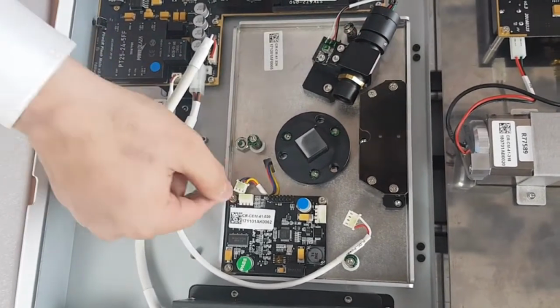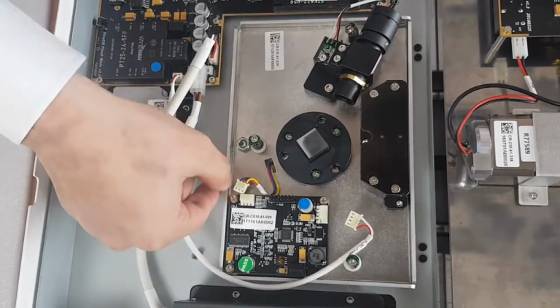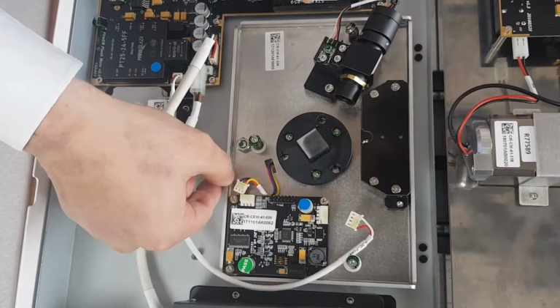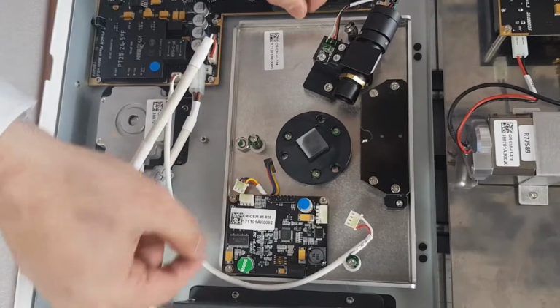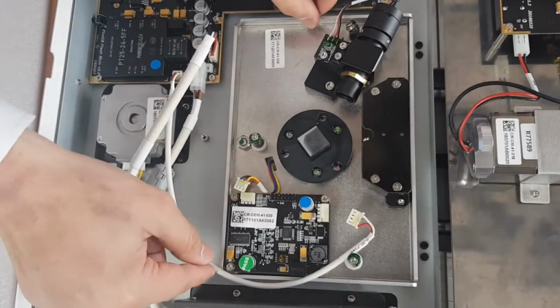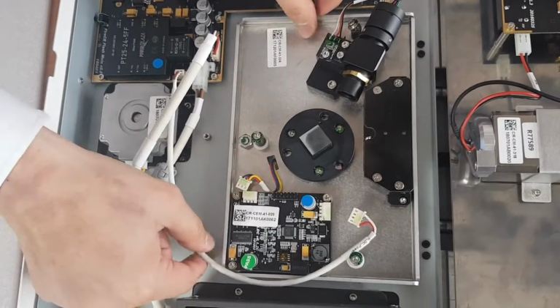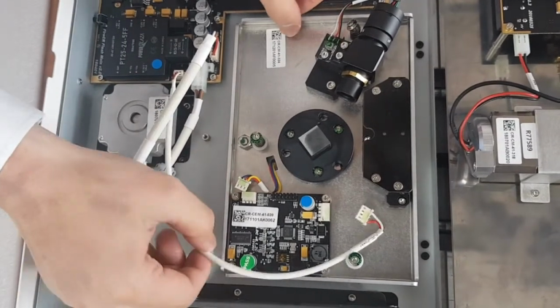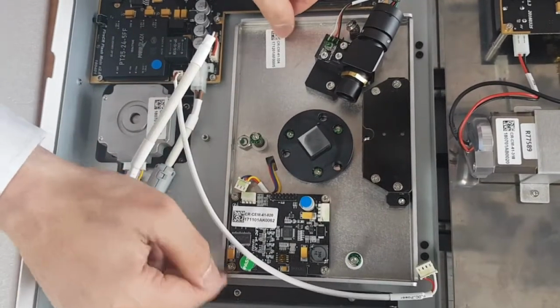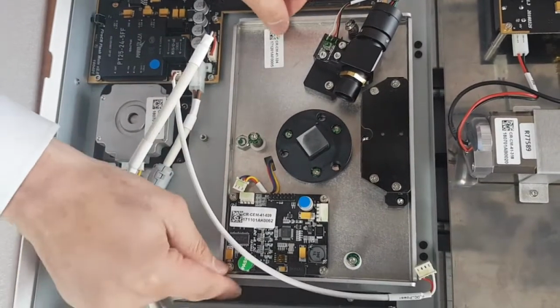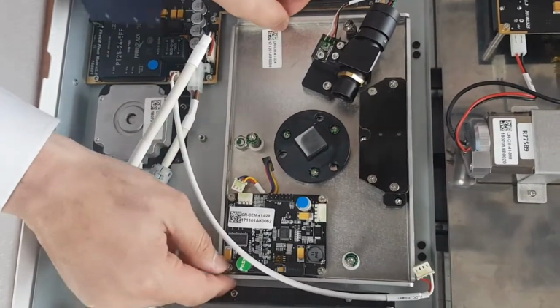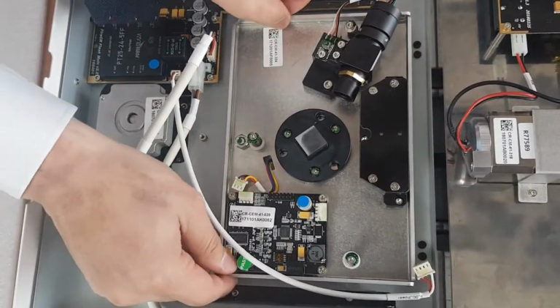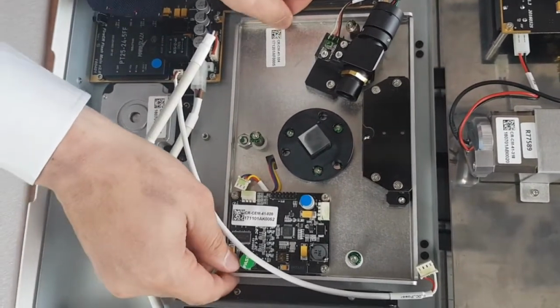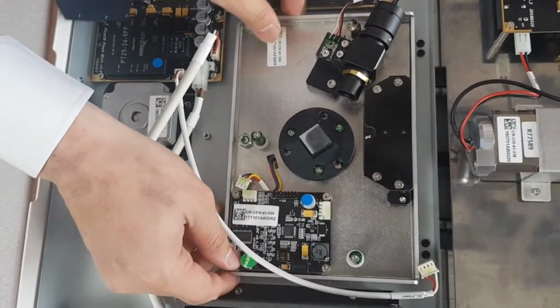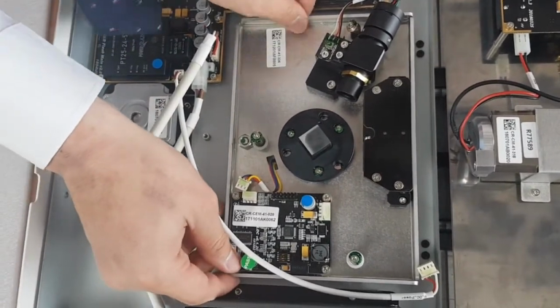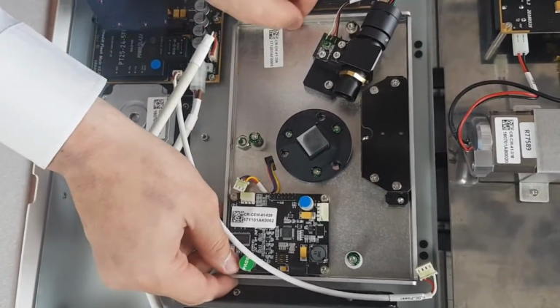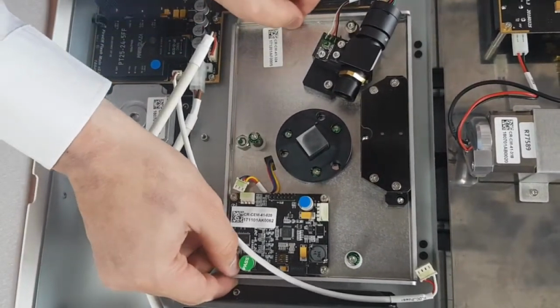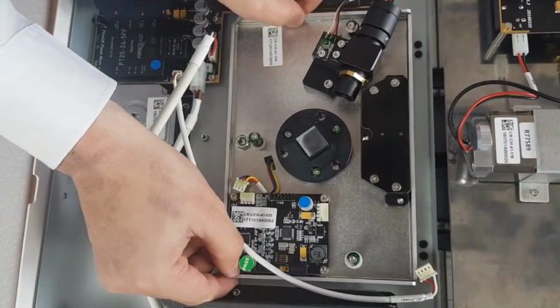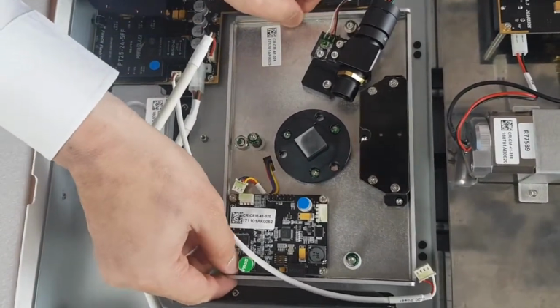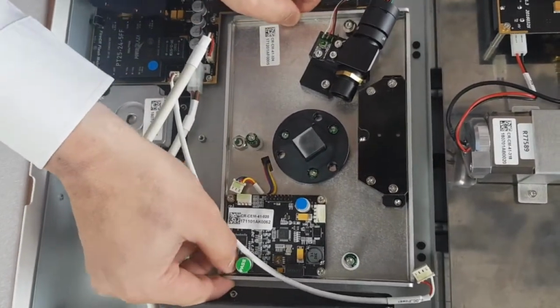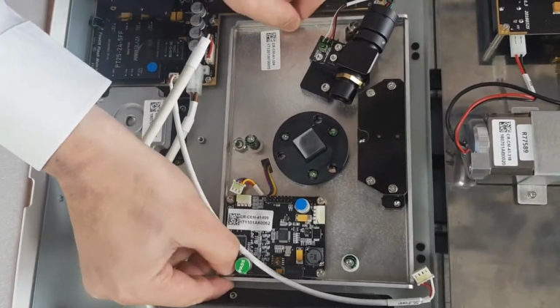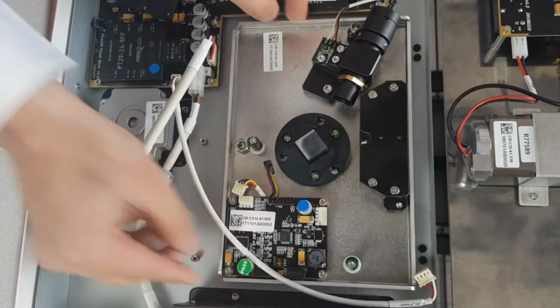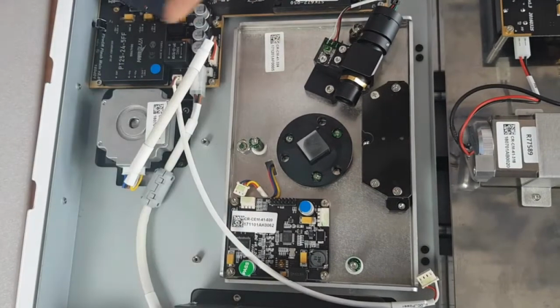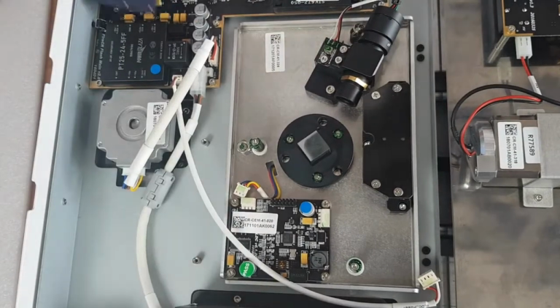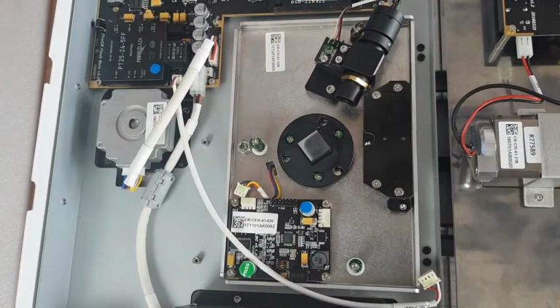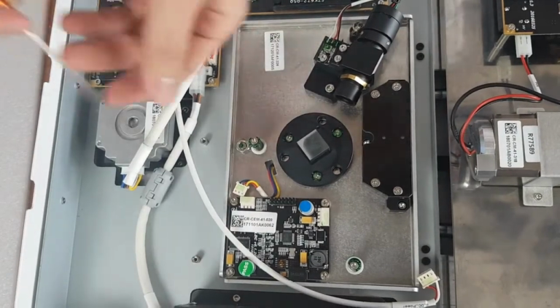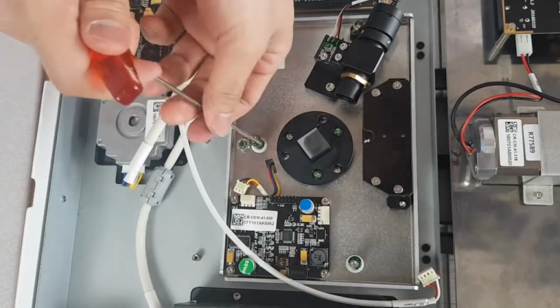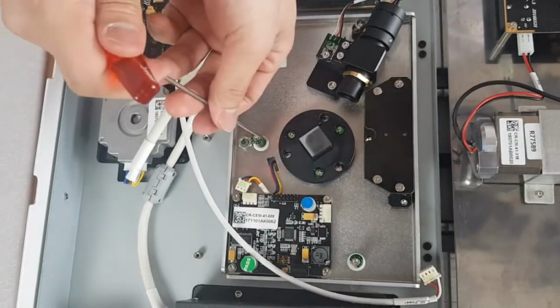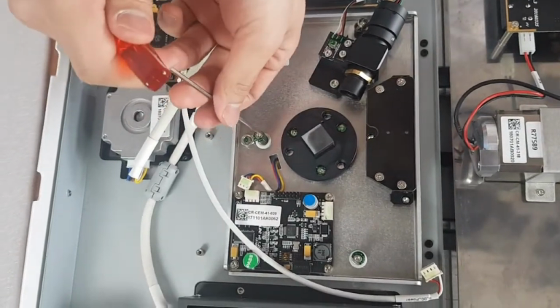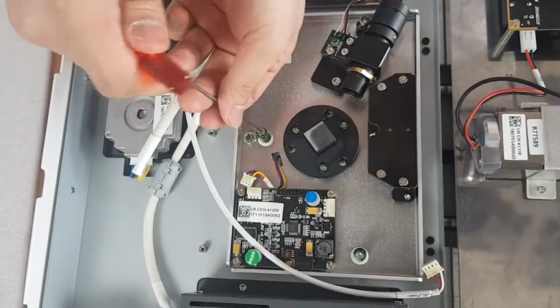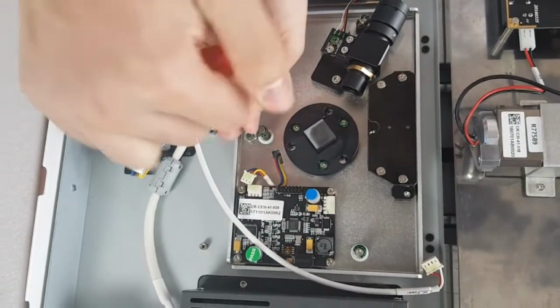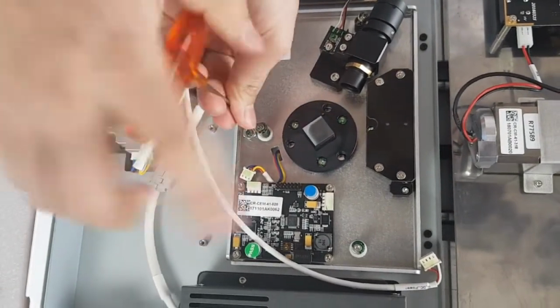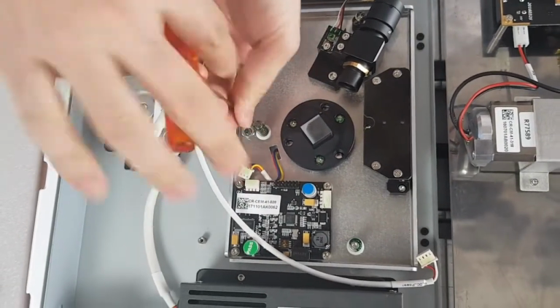So now just lift it. It's not ready — I'll loosen again.